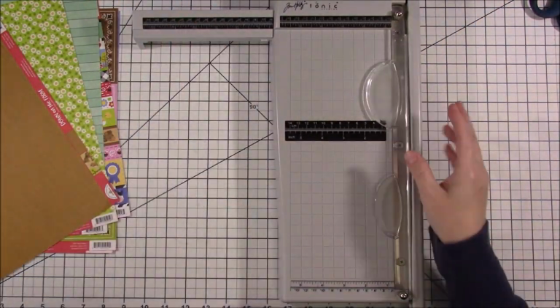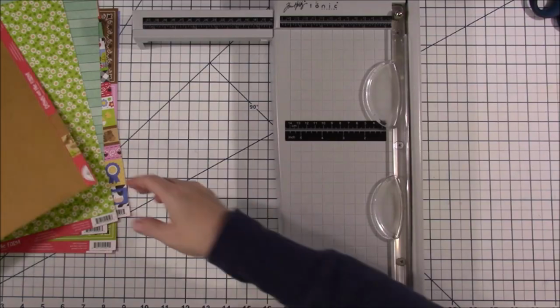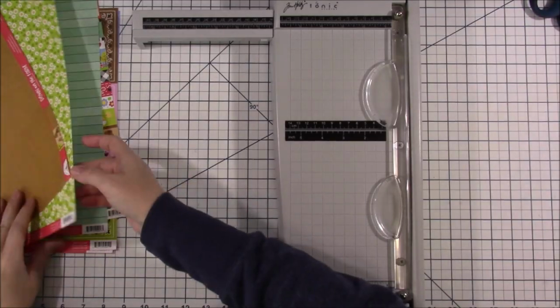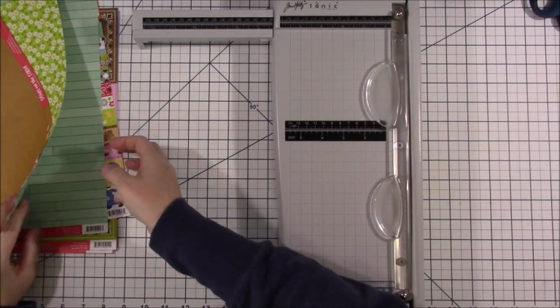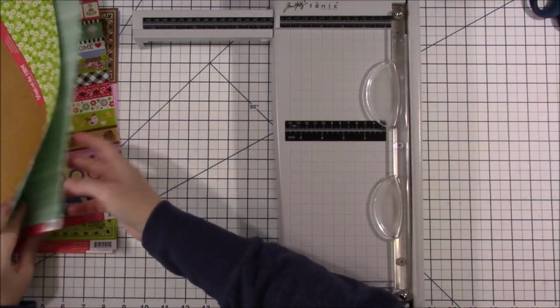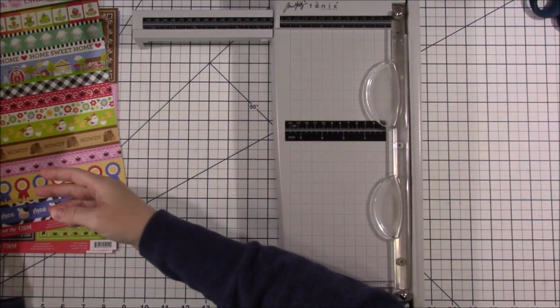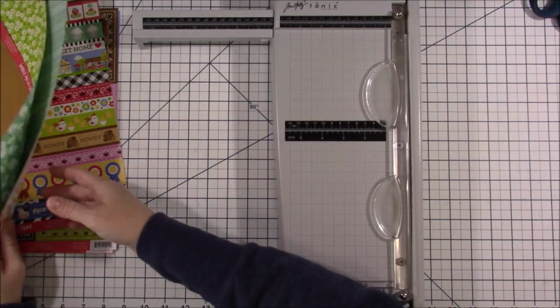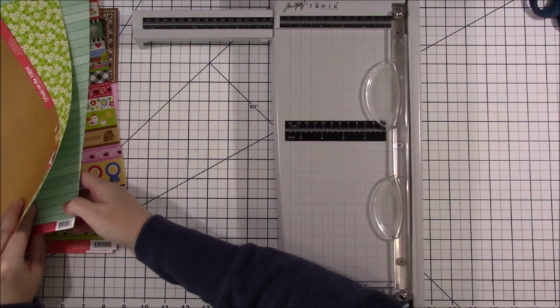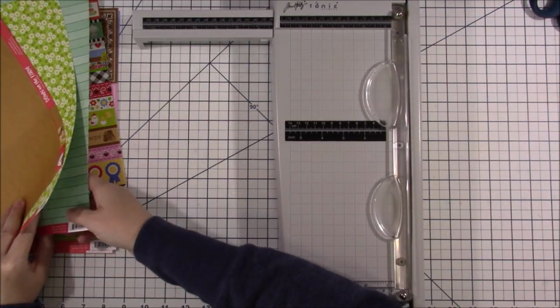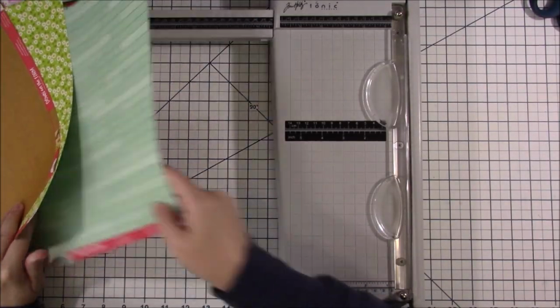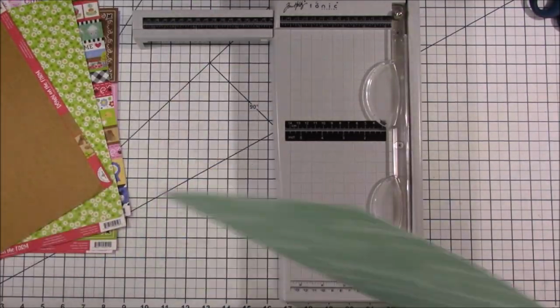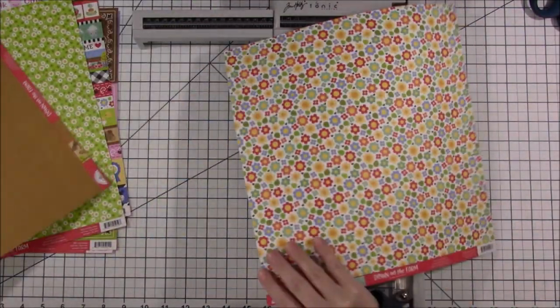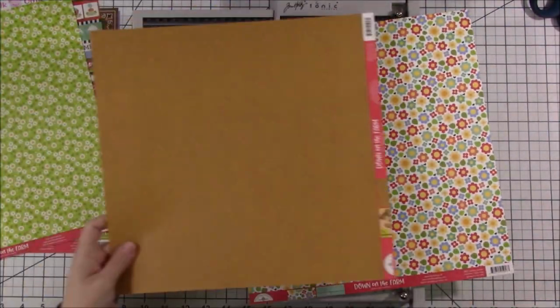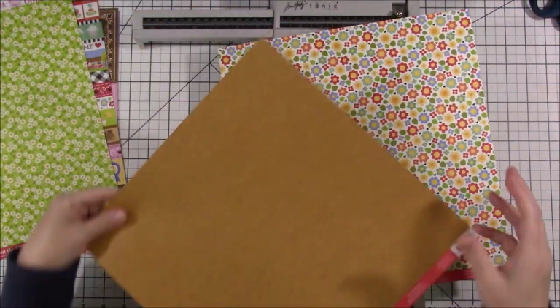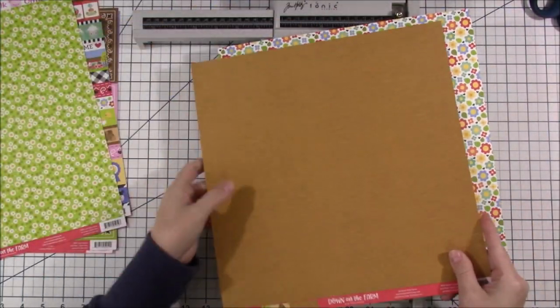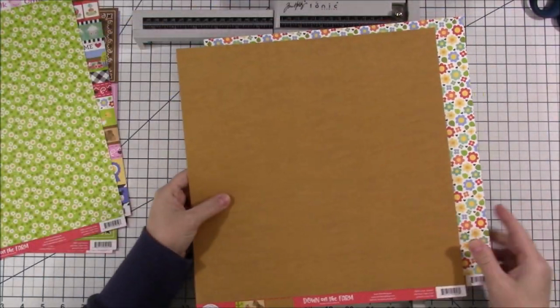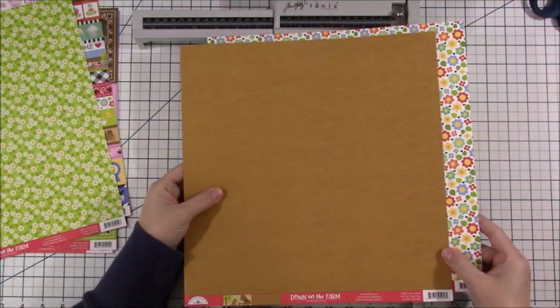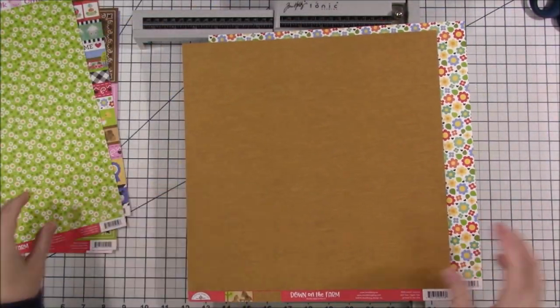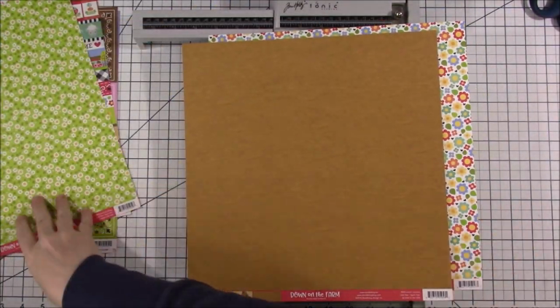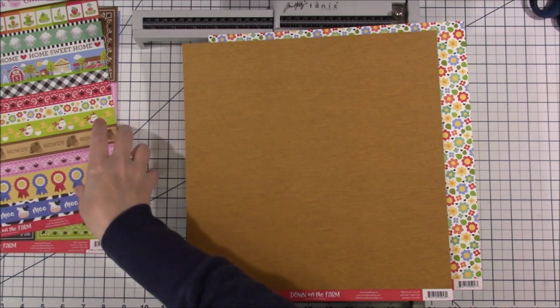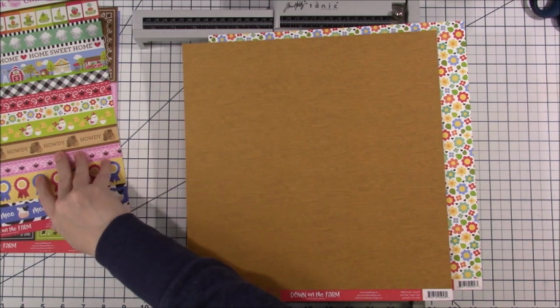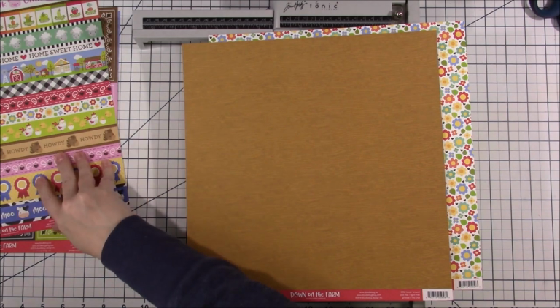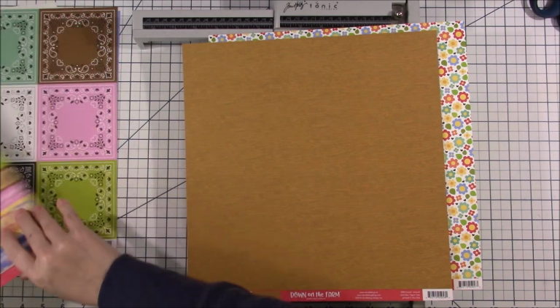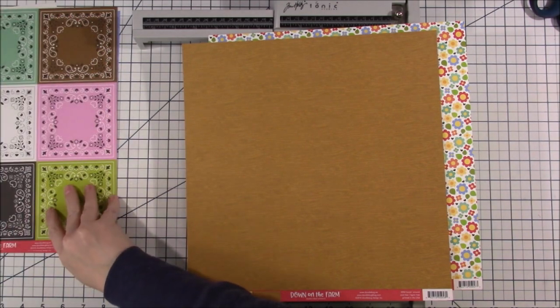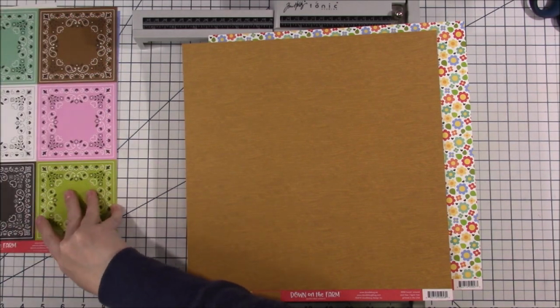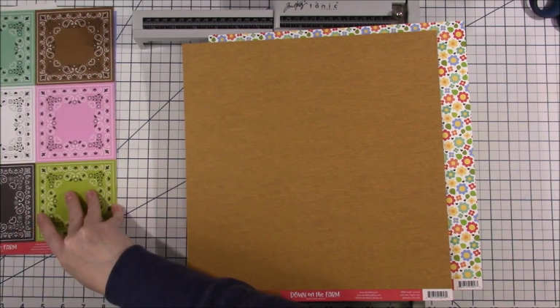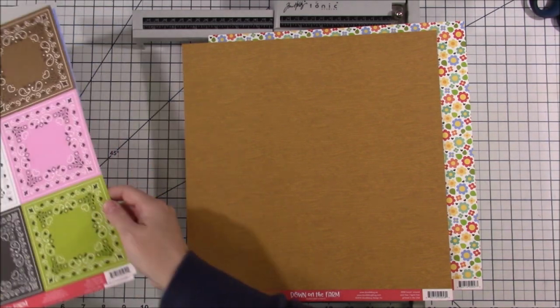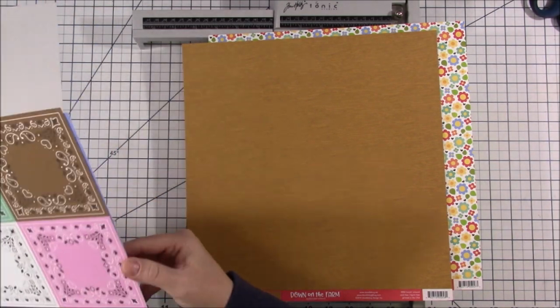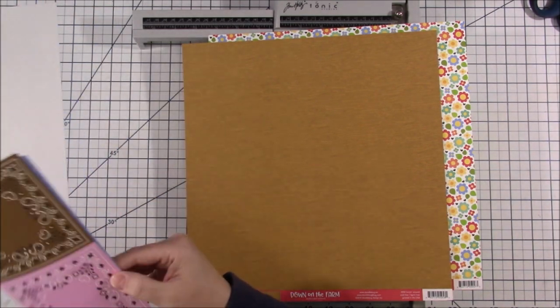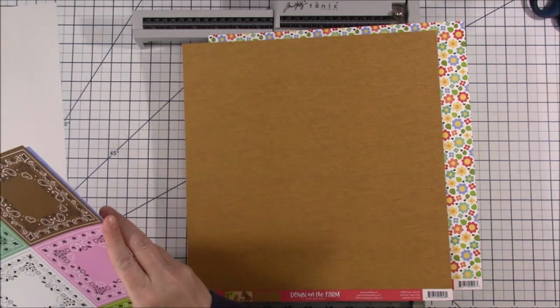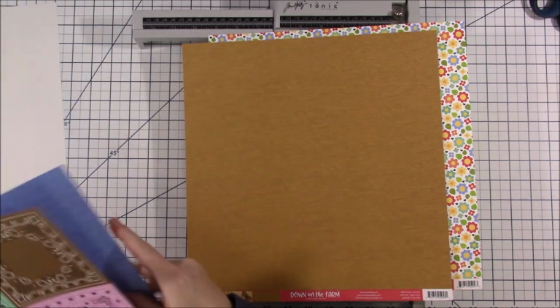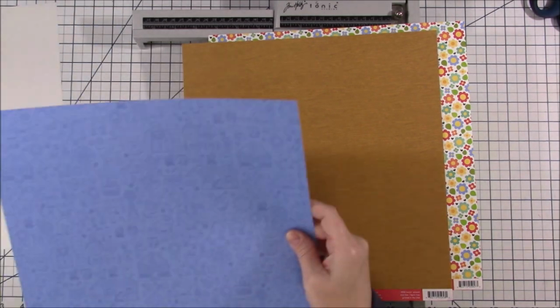I am following a sketch by Scrapbook Generation. I'm going to alter it a little bit again because my photos were a little bit different.